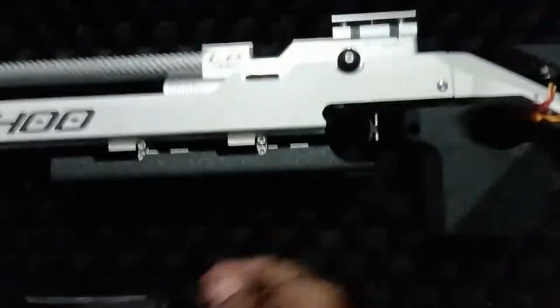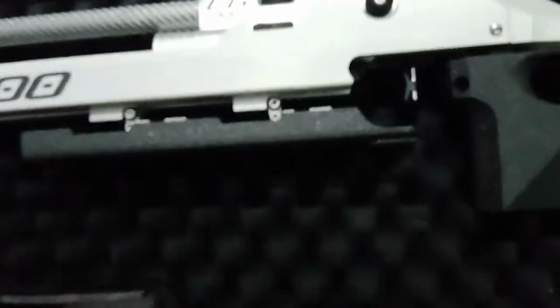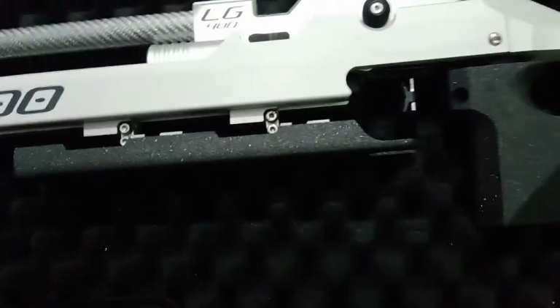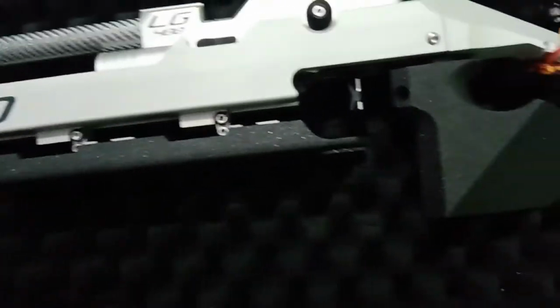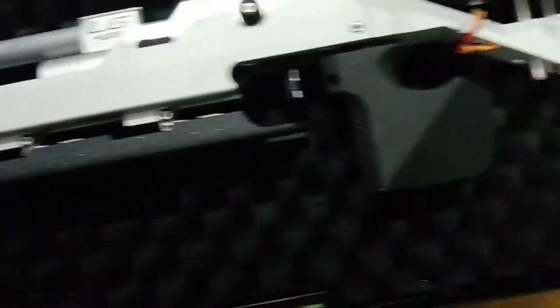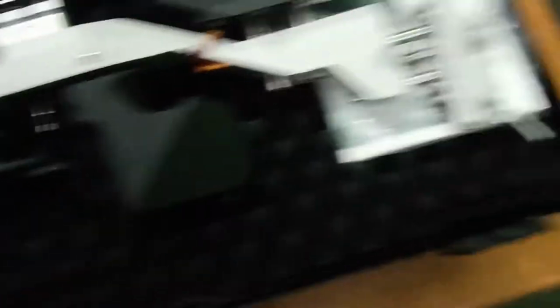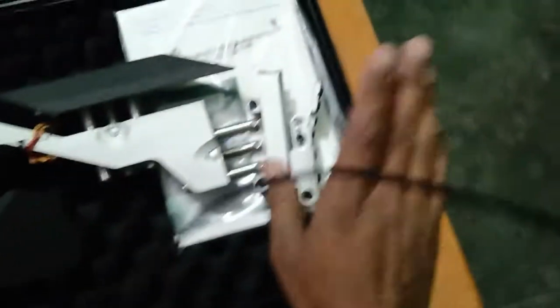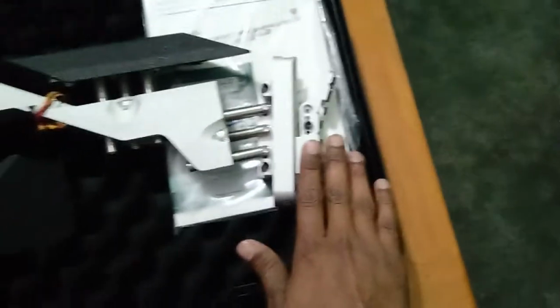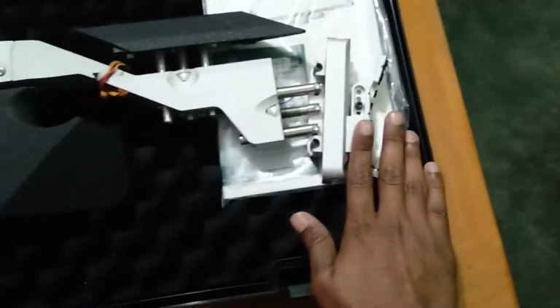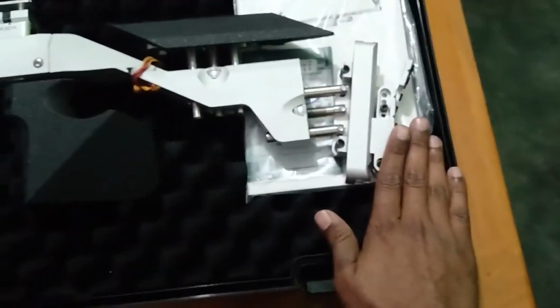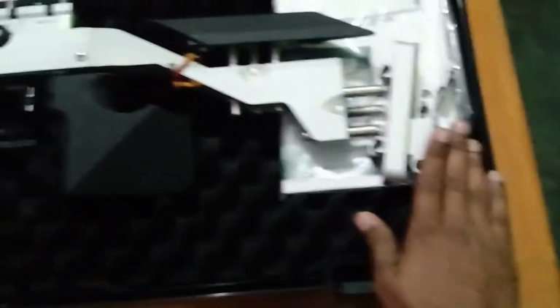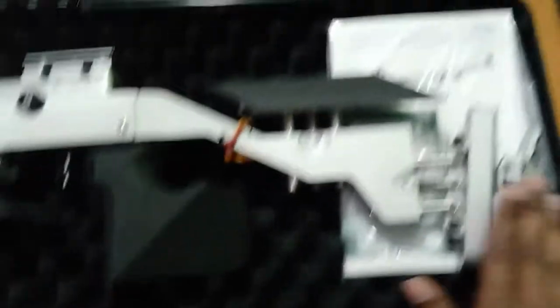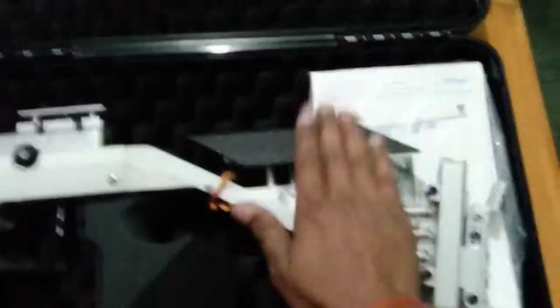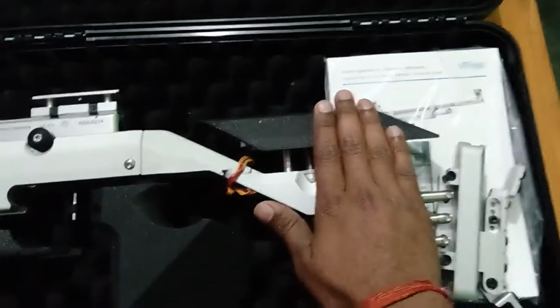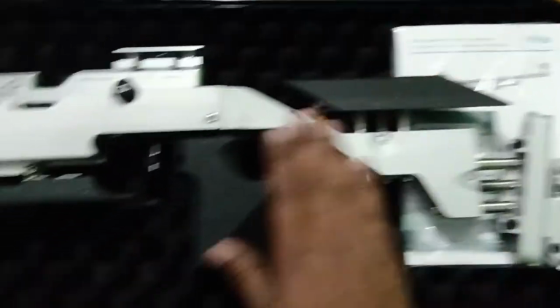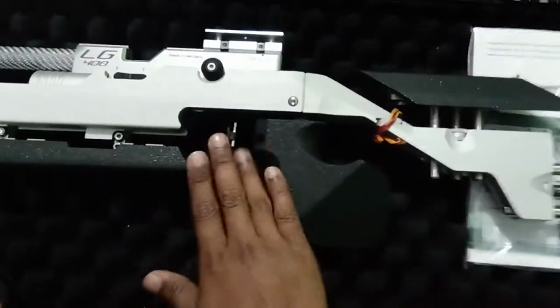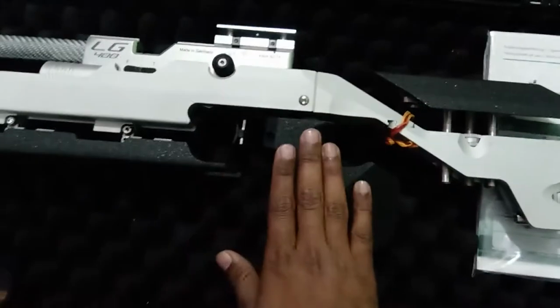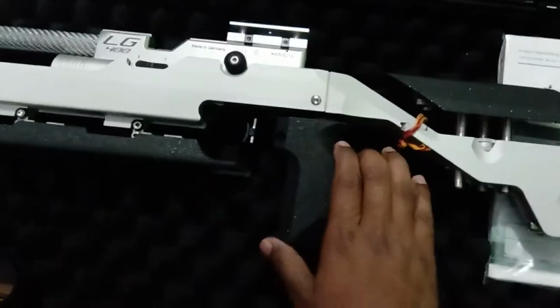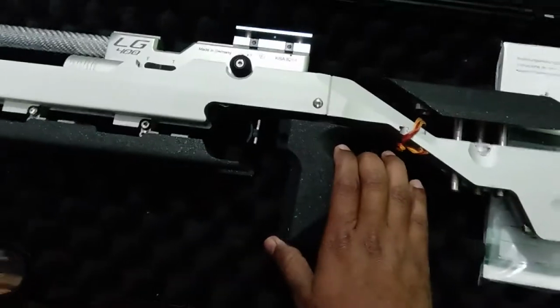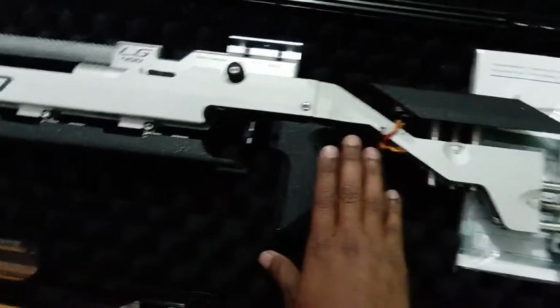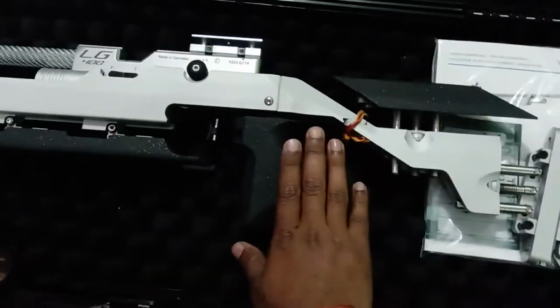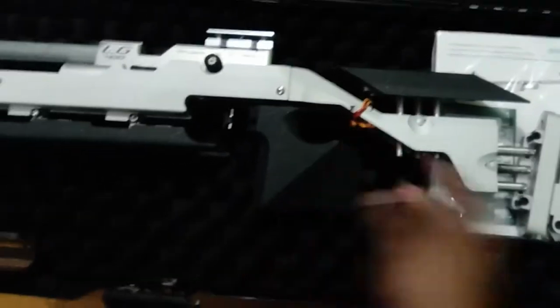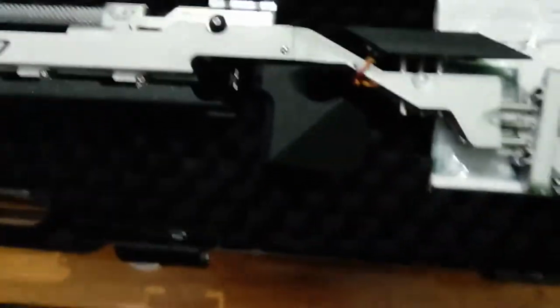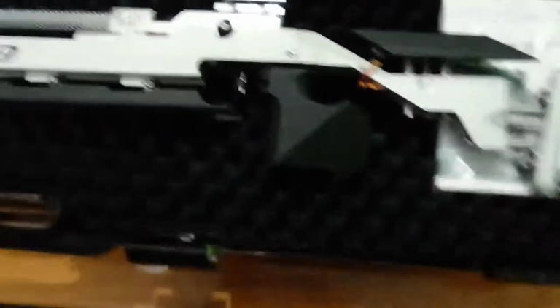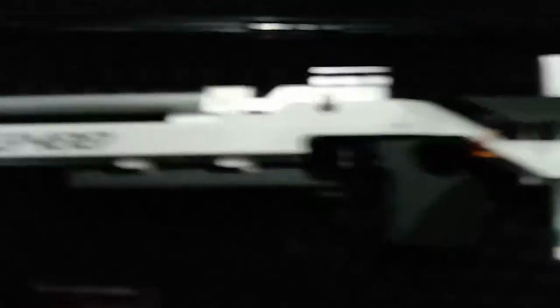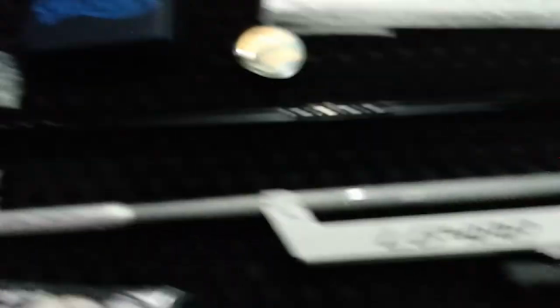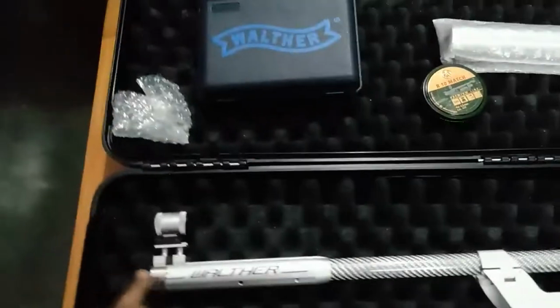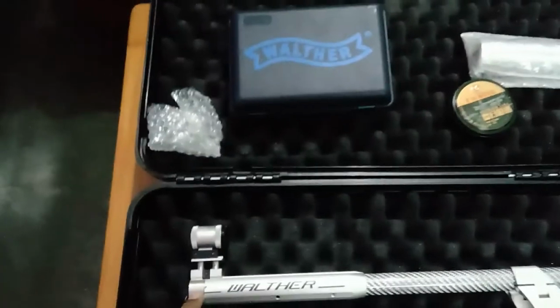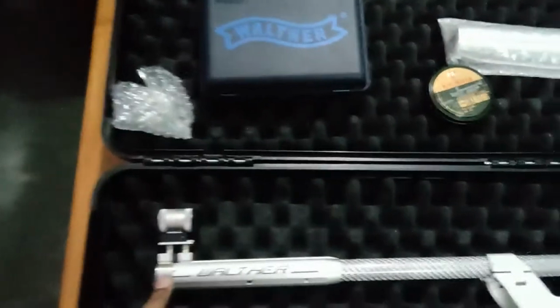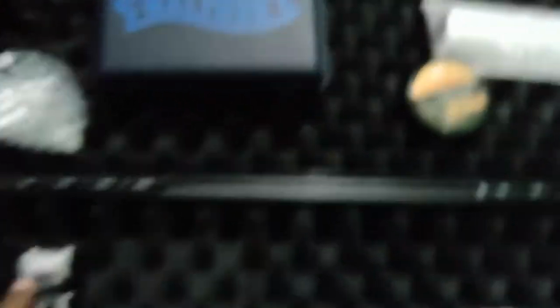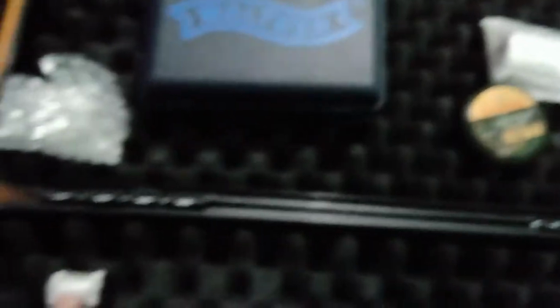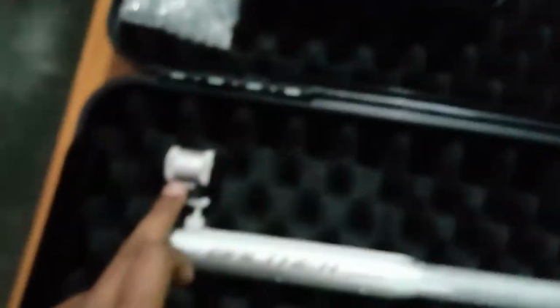You can adjust the main components: the butt plate, the cheek plate, and the grip — it's an M grip. Here you can see the muzzle. It's a peep sight gun.